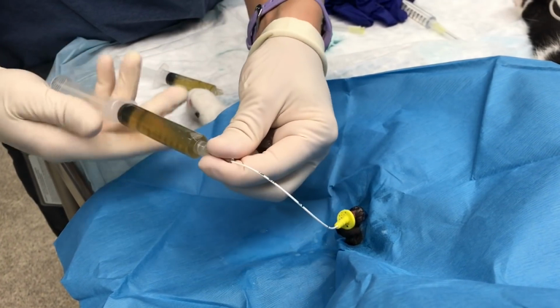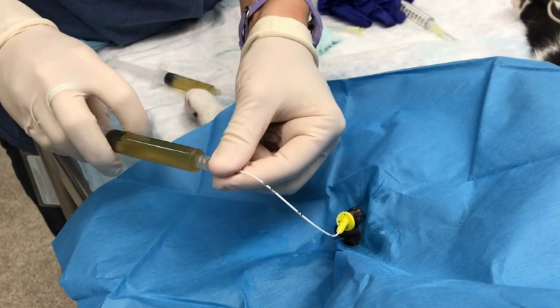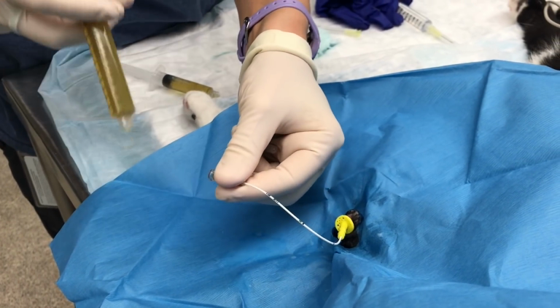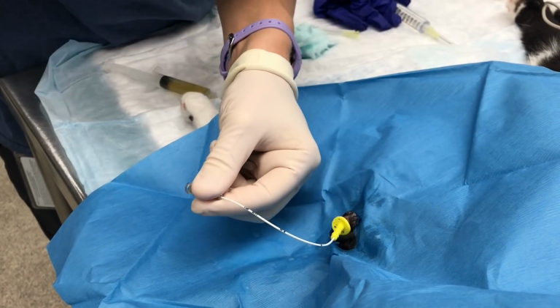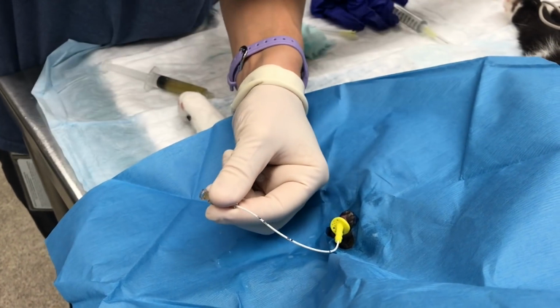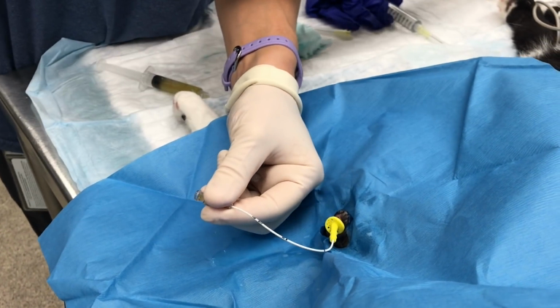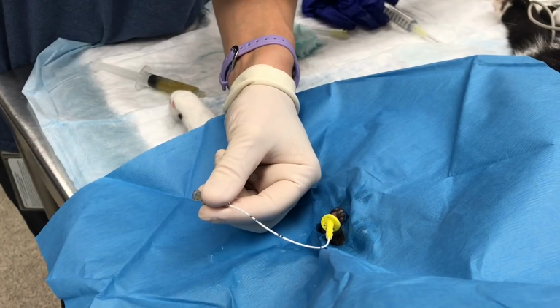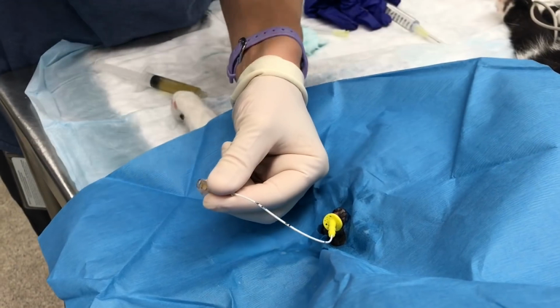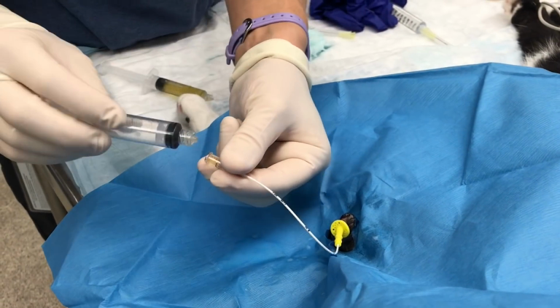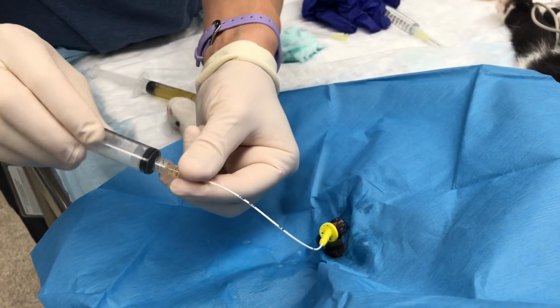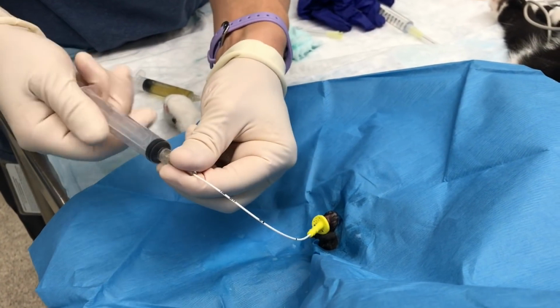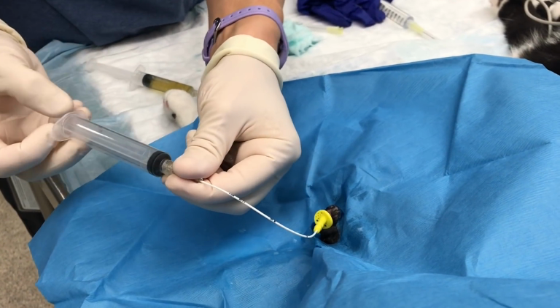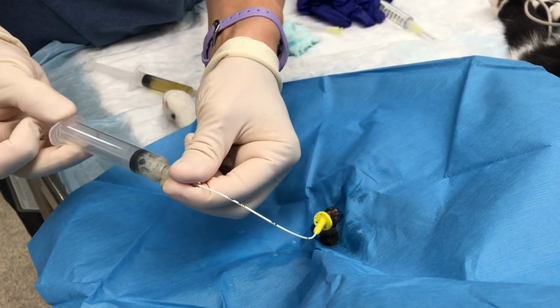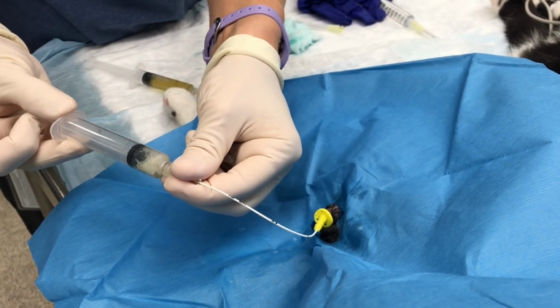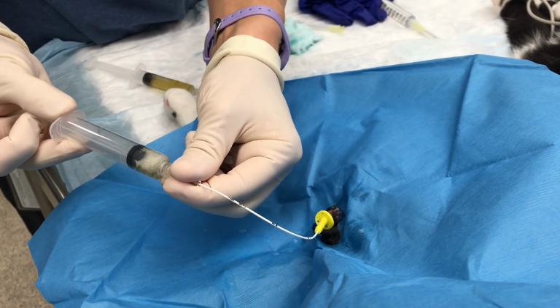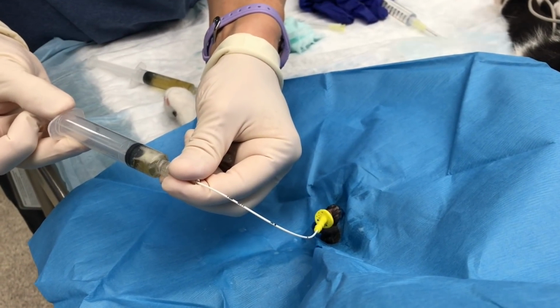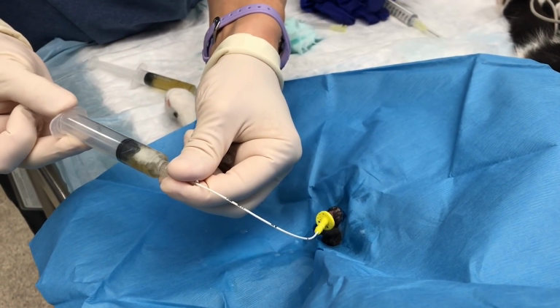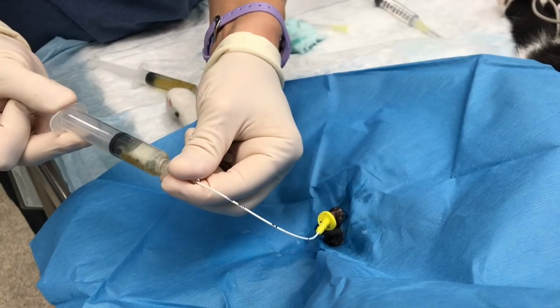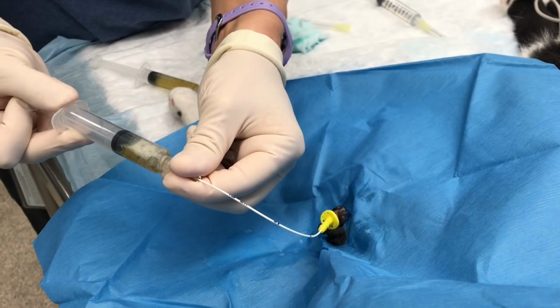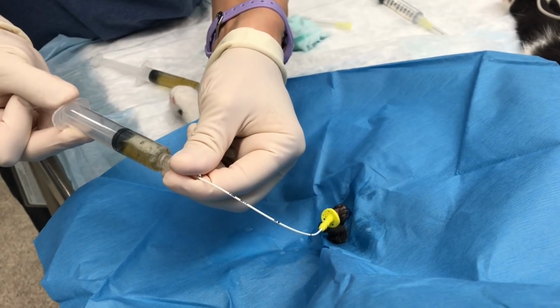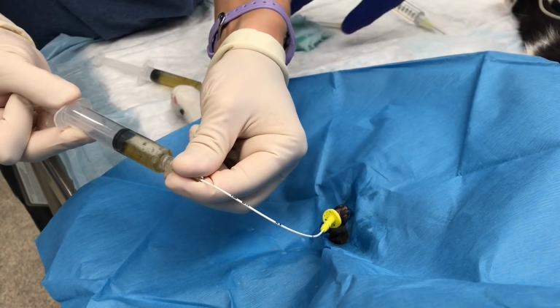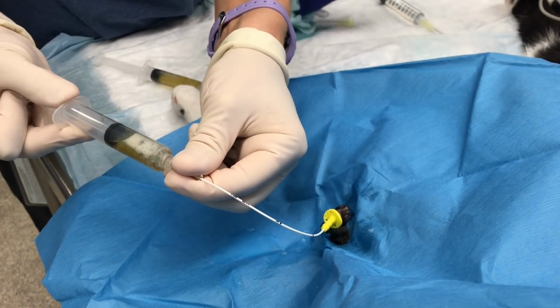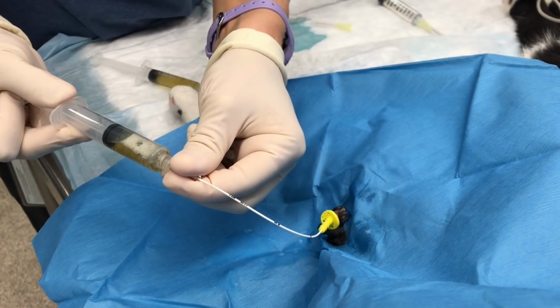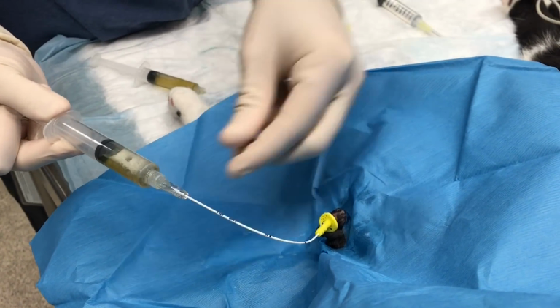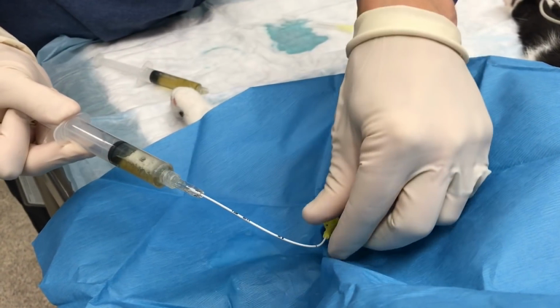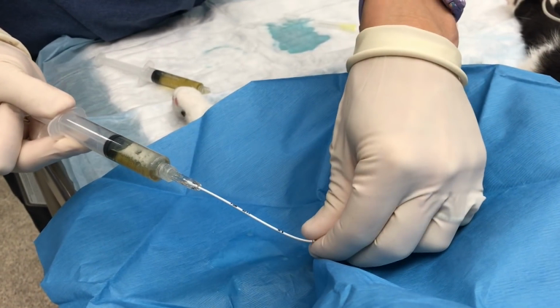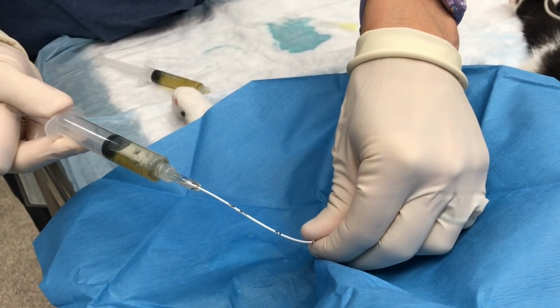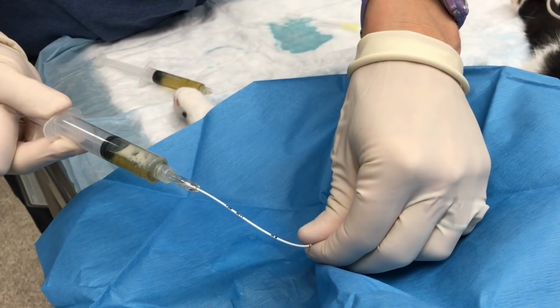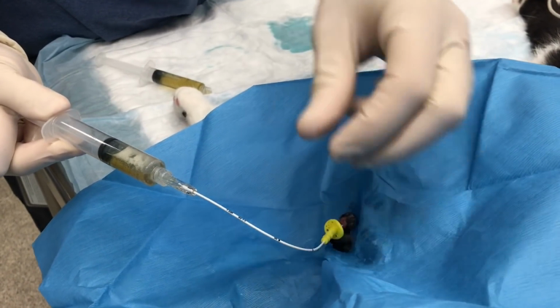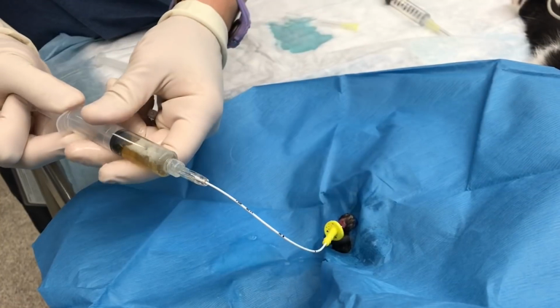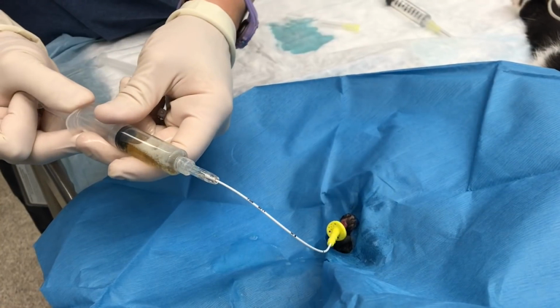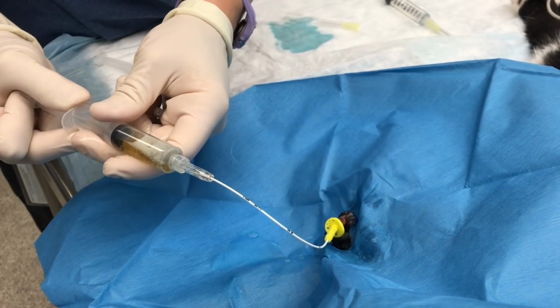If the urine isn't flowing easily, the urinary catheter position may need to be adjusted. You may pull gently back on the urinary catheter until the urine flows easily, as seen here.